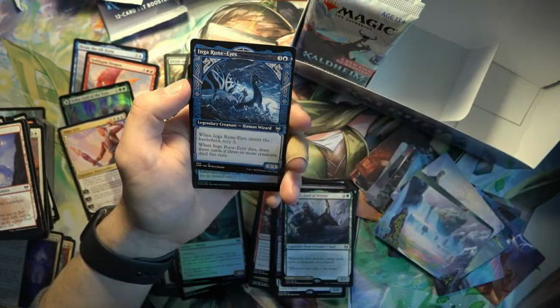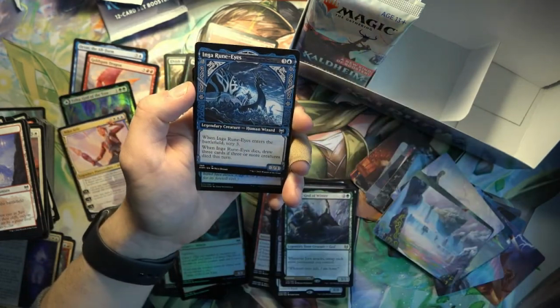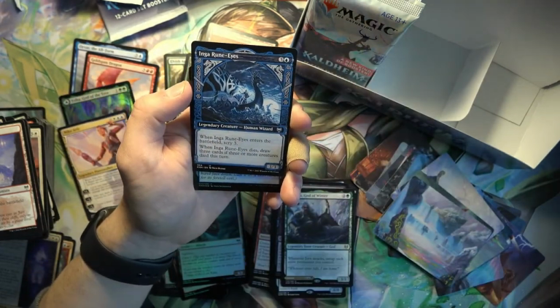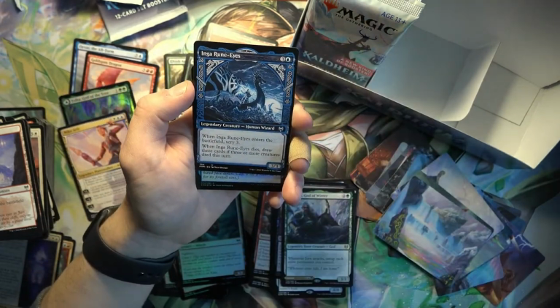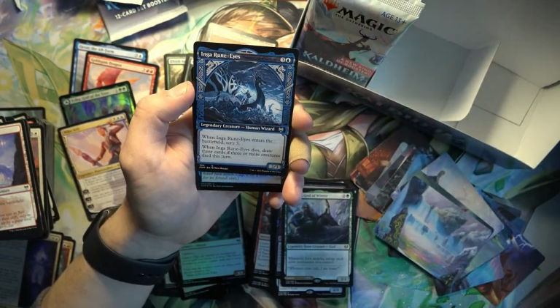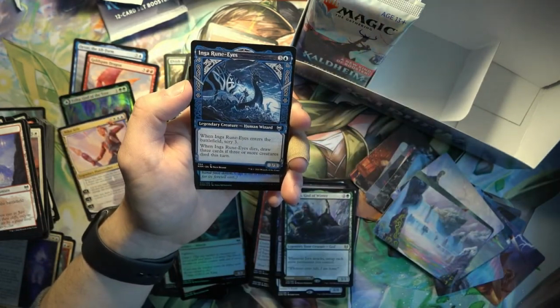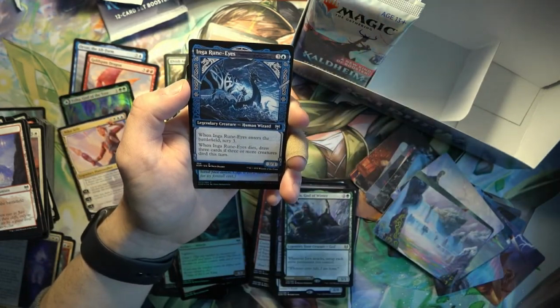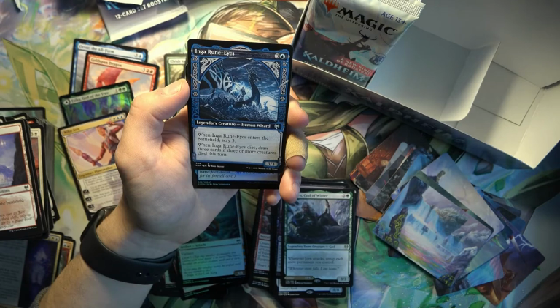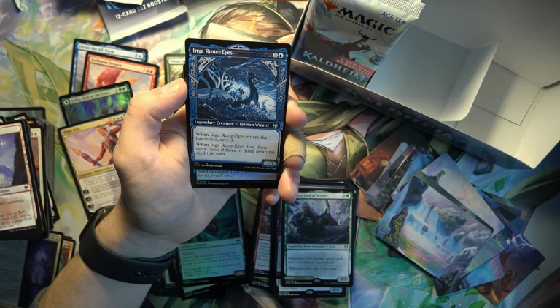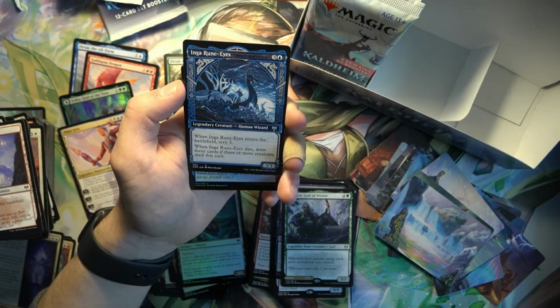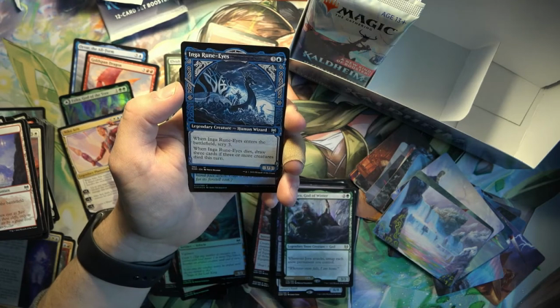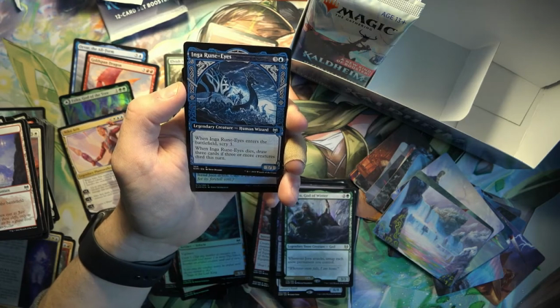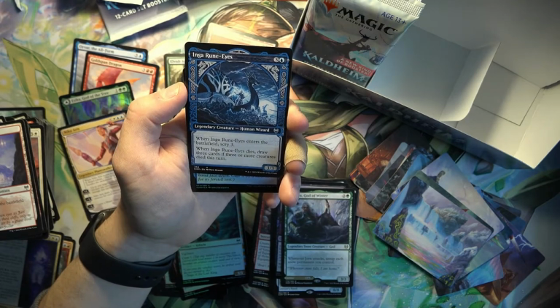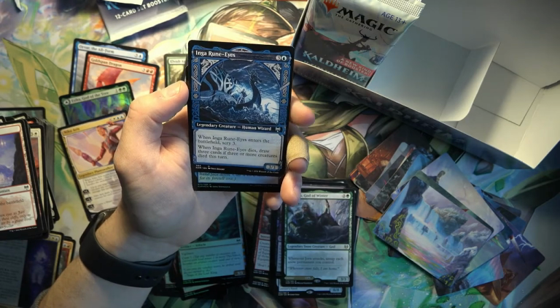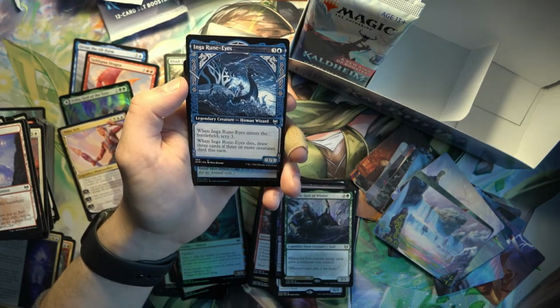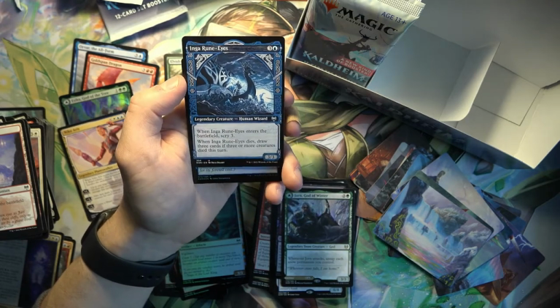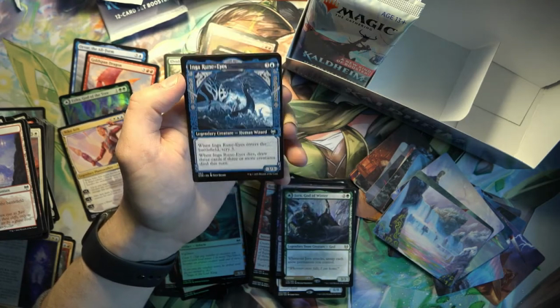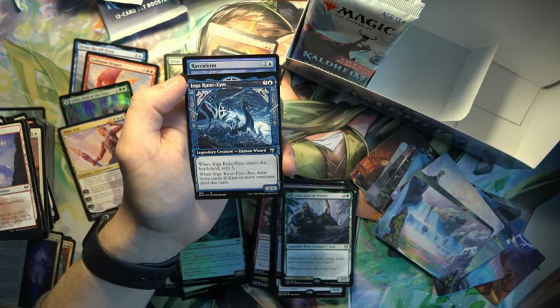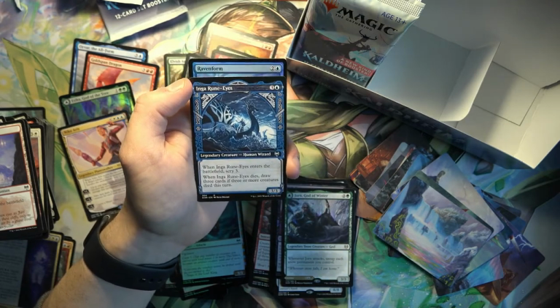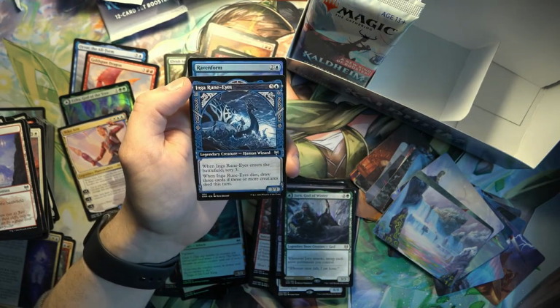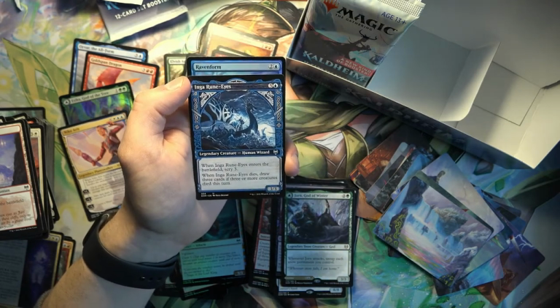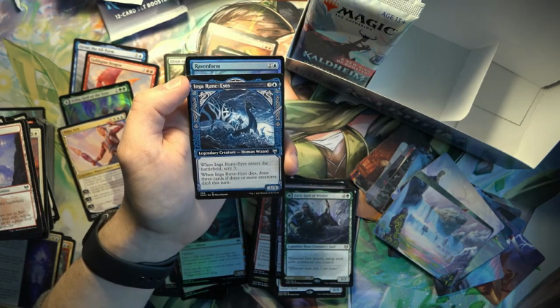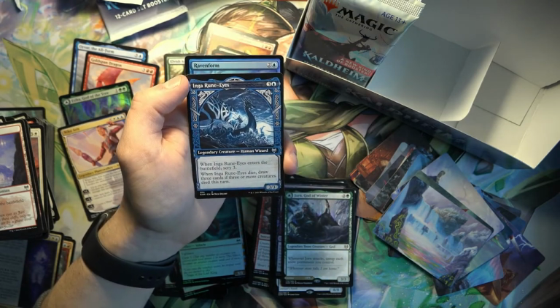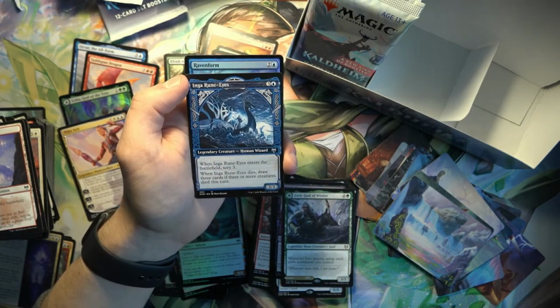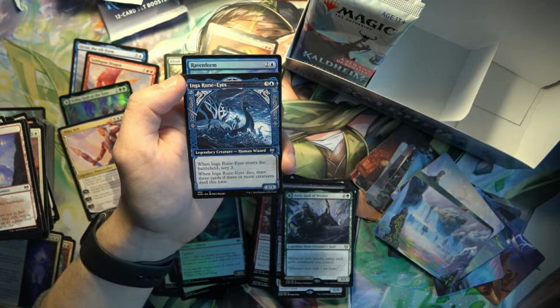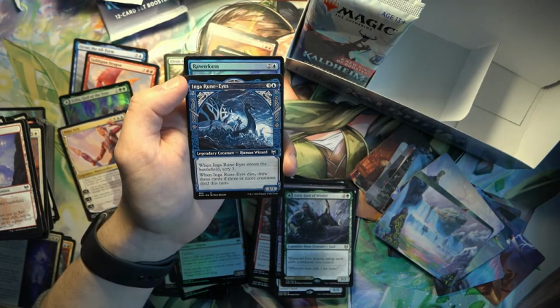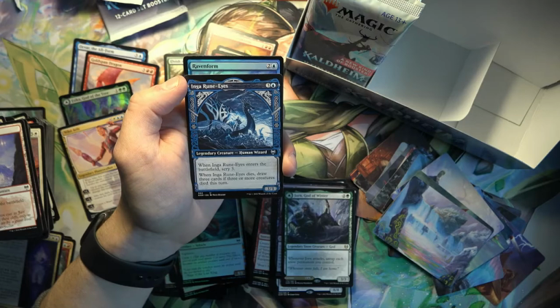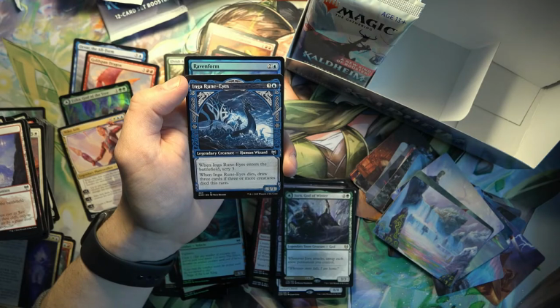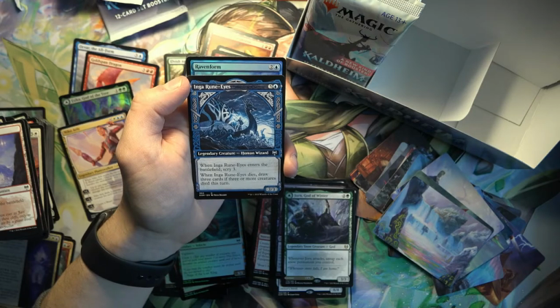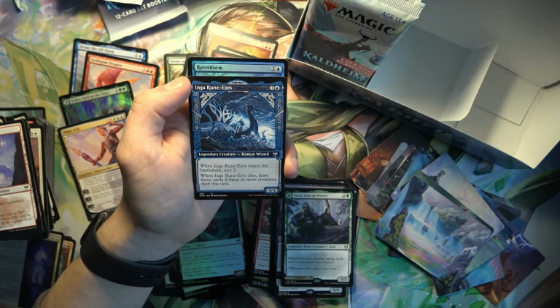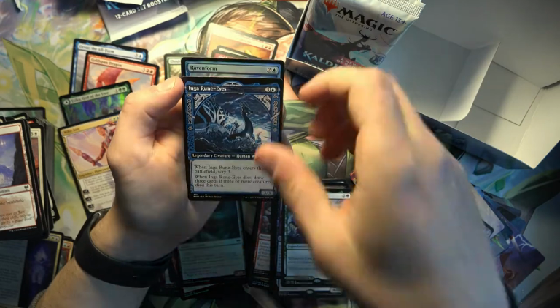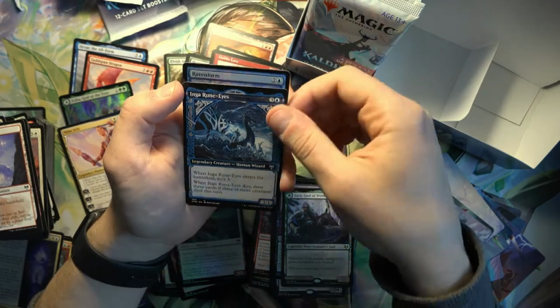And Inga - legendary creature, human wizard. When it enters the battlefield, you can scry three. And when it dies, draw three cards if three or more creatures died this turn.